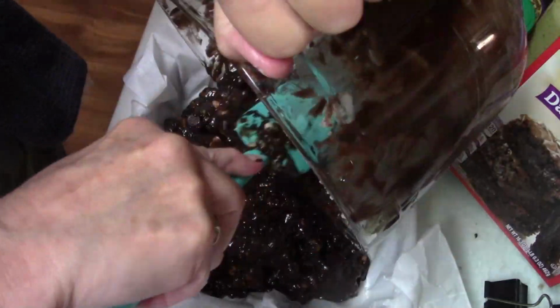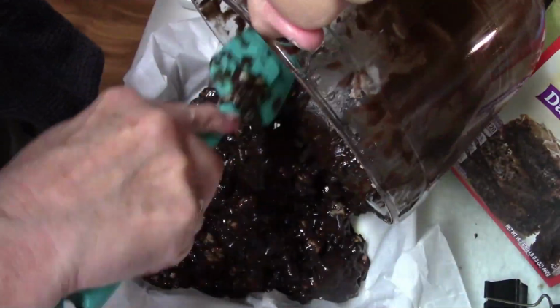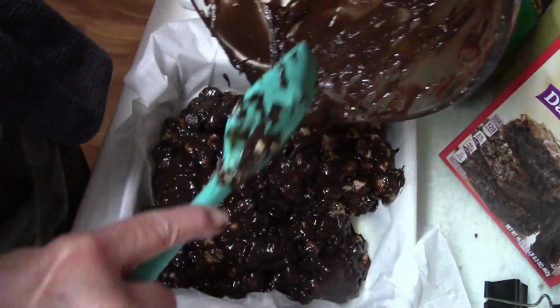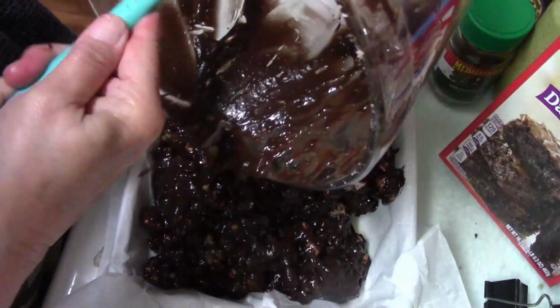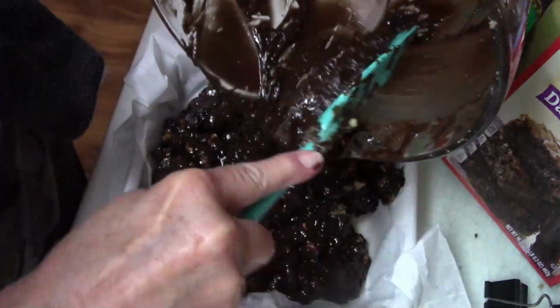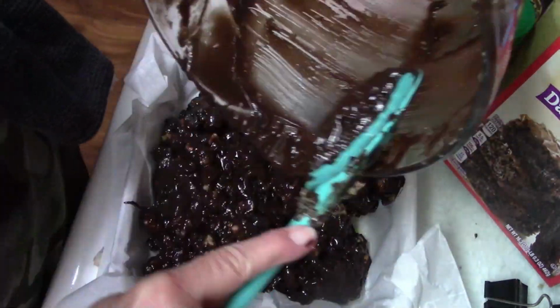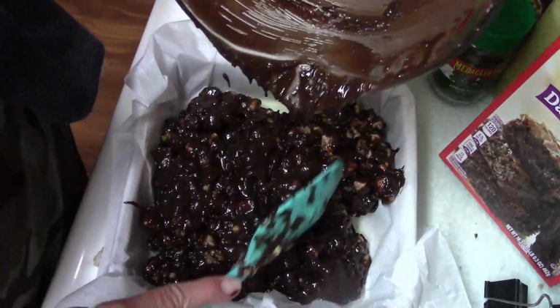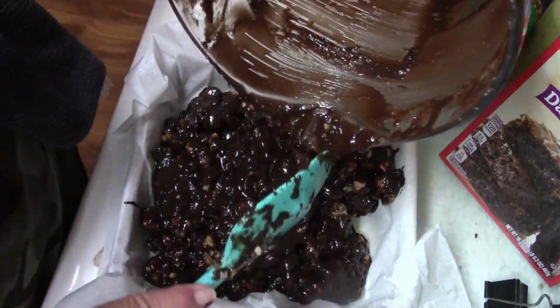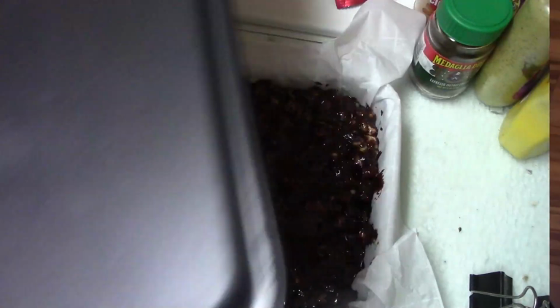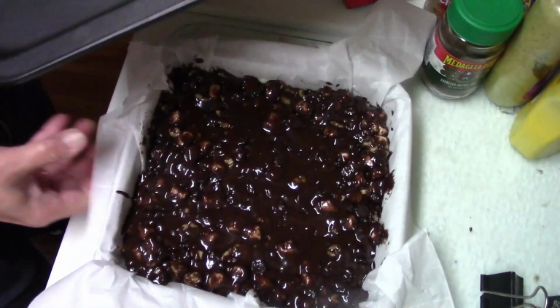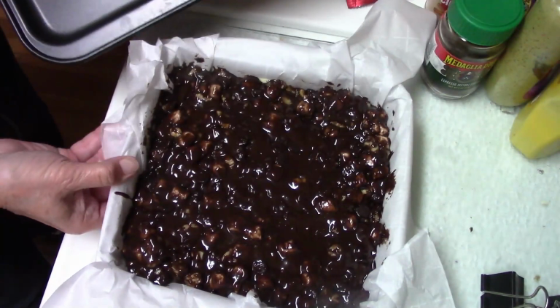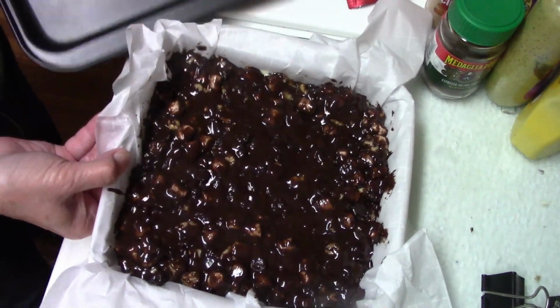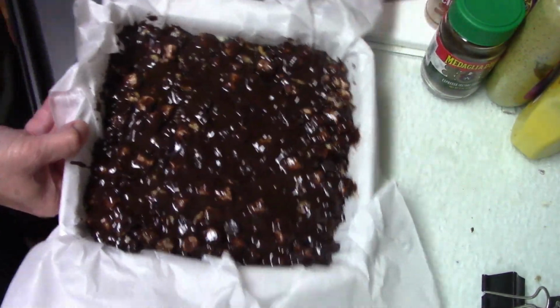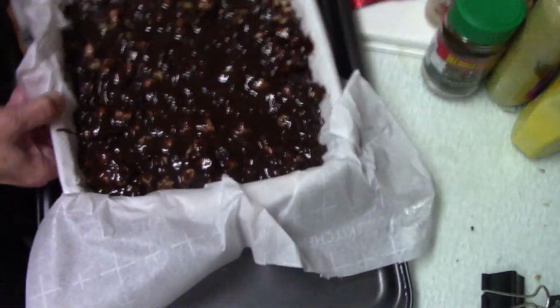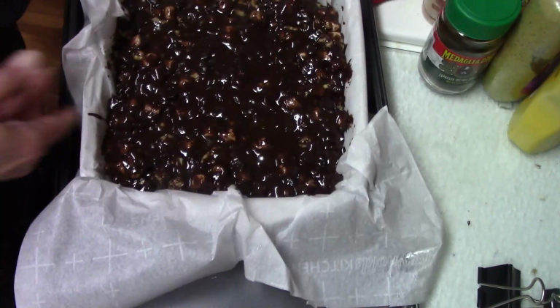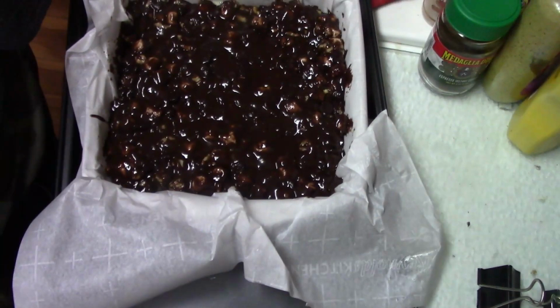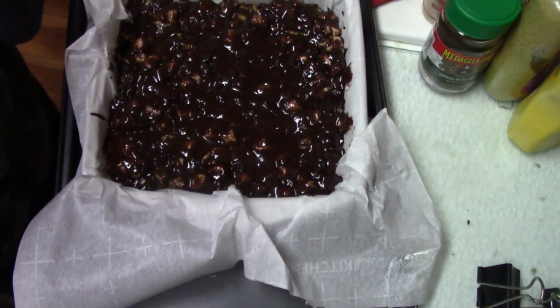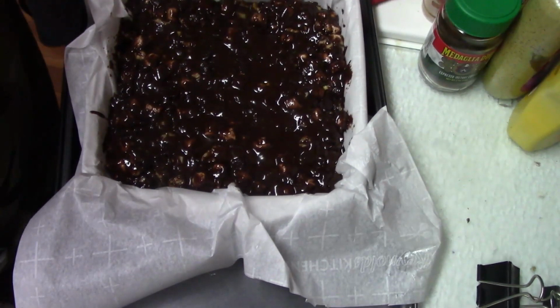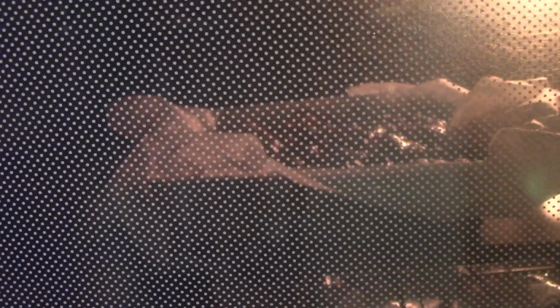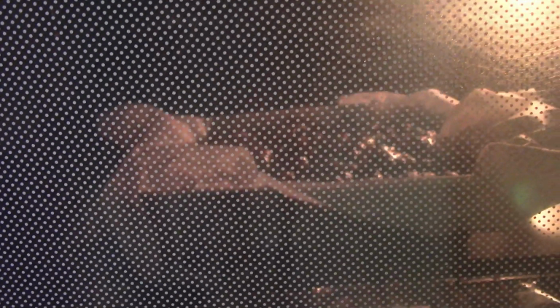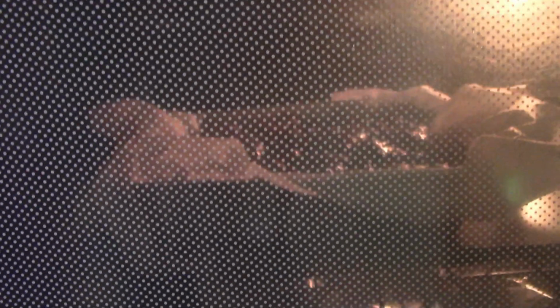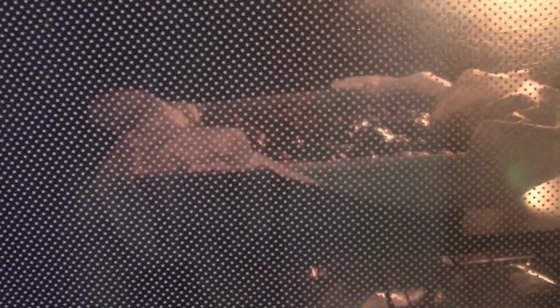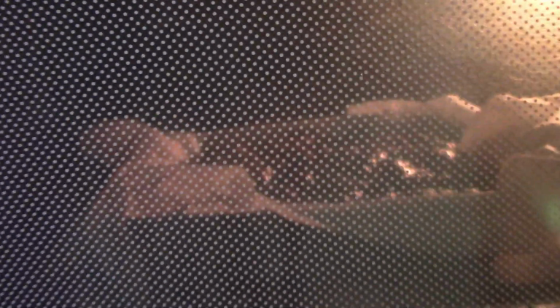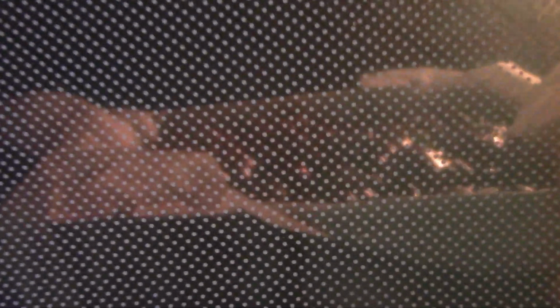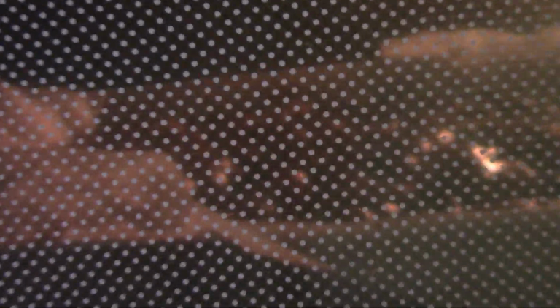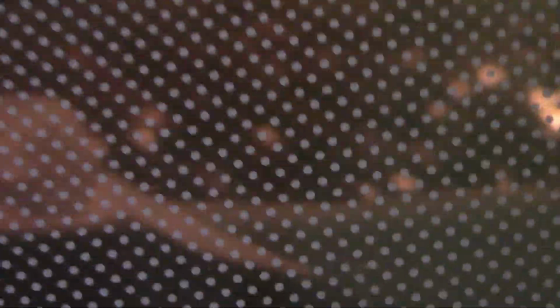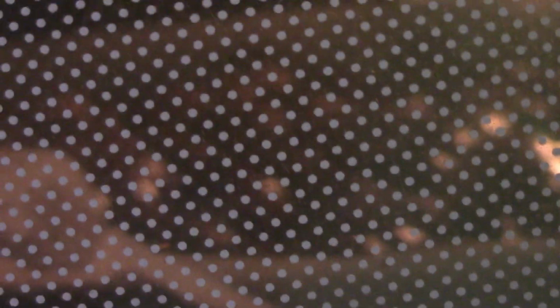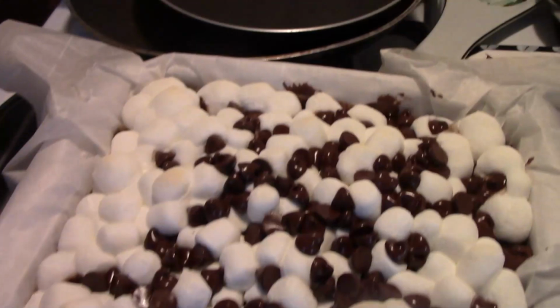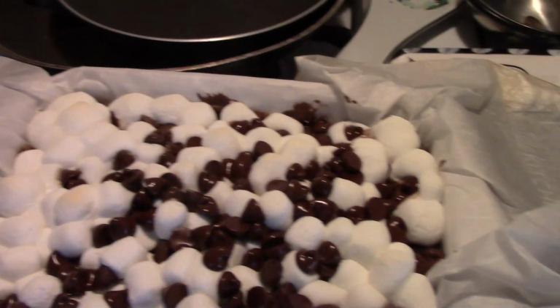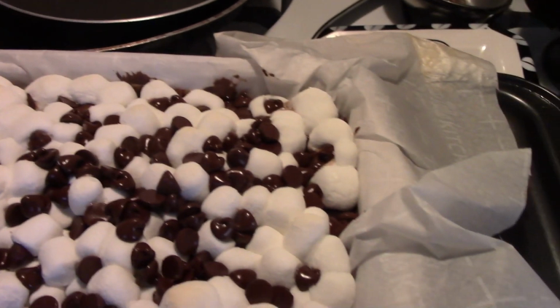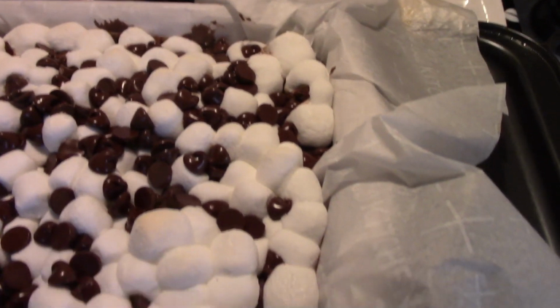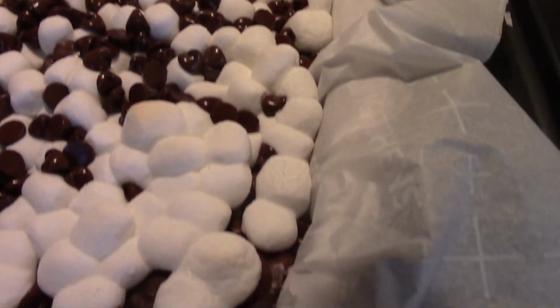So you want to follow that. Then you're going to put it in the baking dish — it's gonna be ooey gooey goodness. Because you're gonna take them out of the oven.